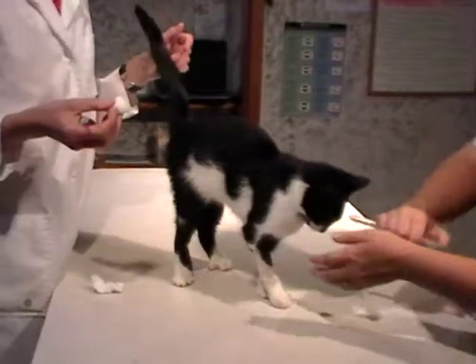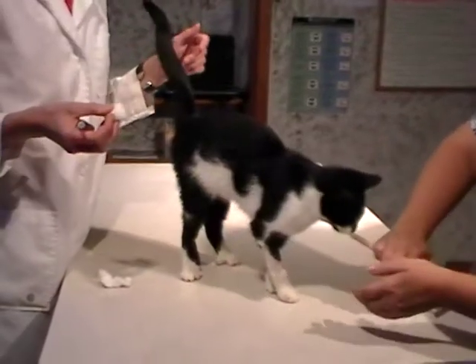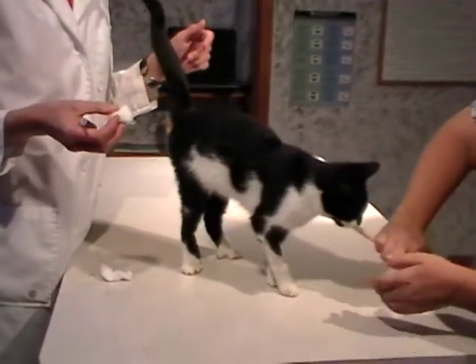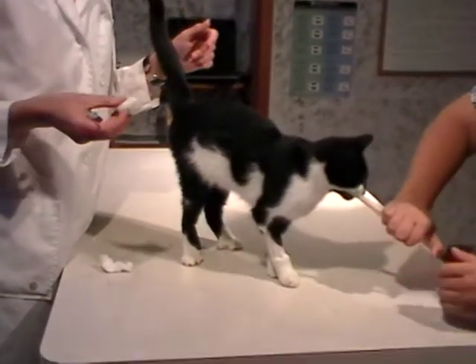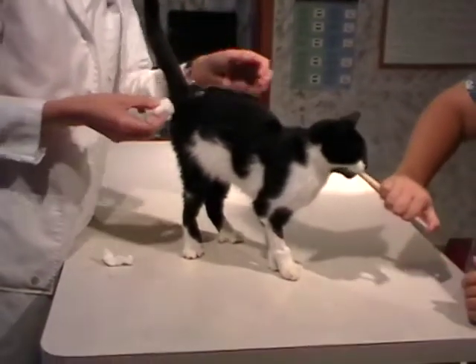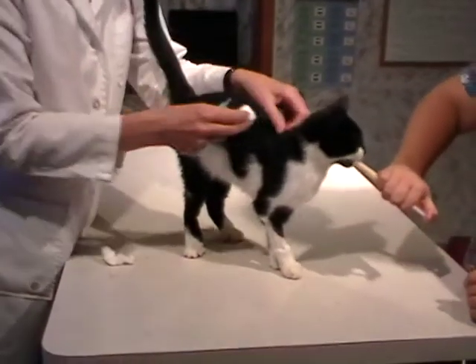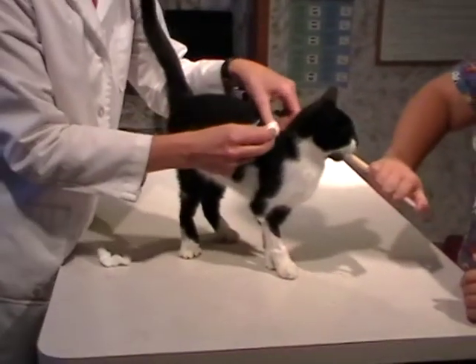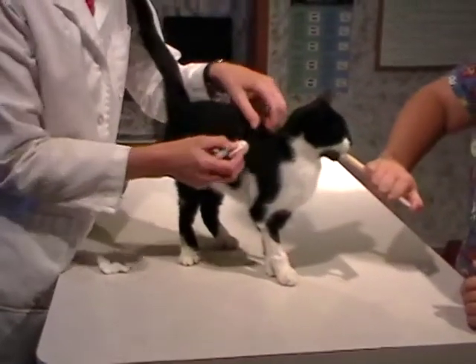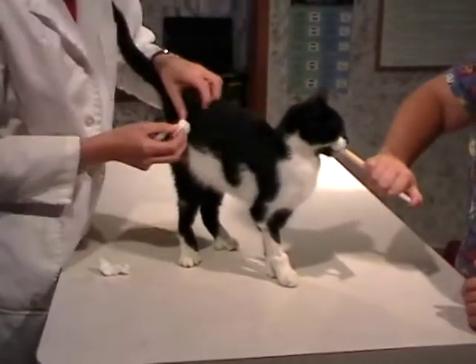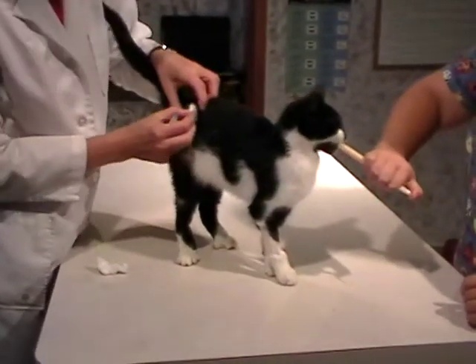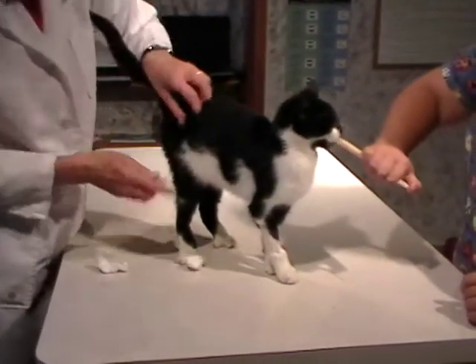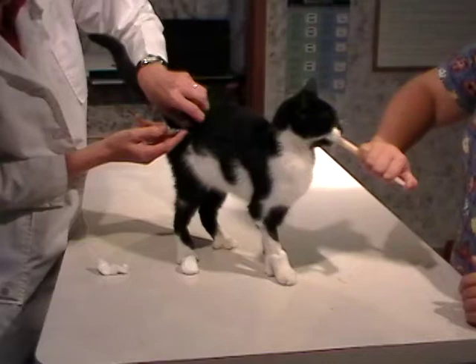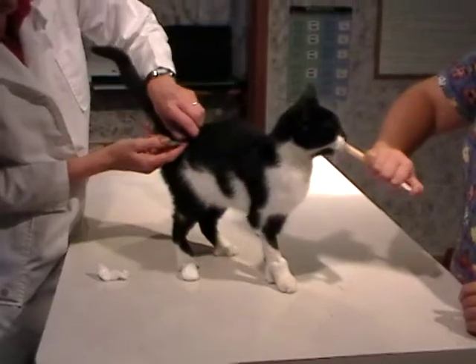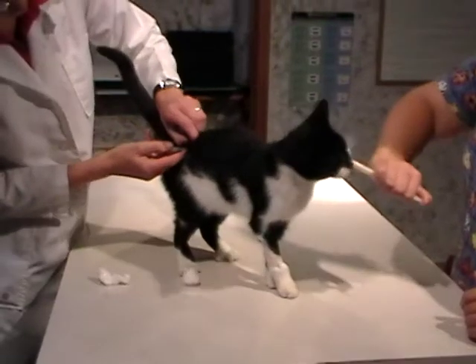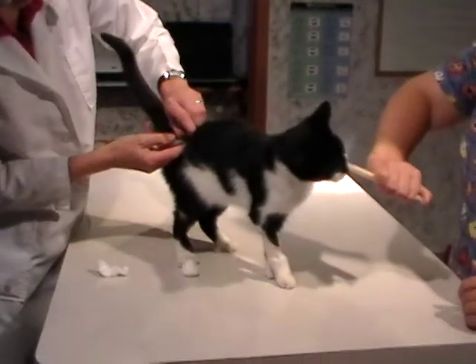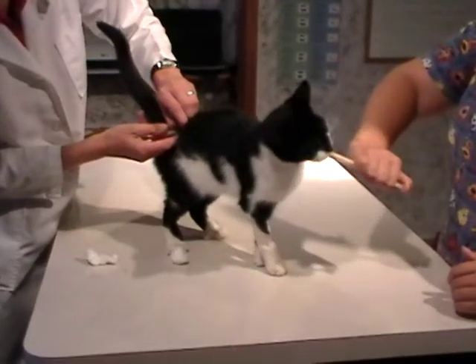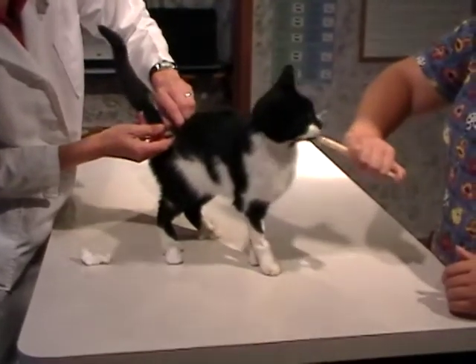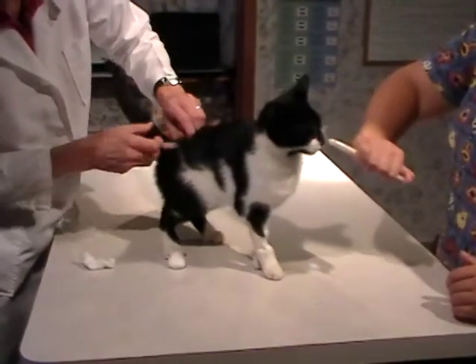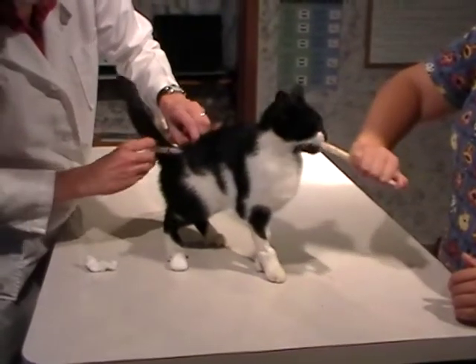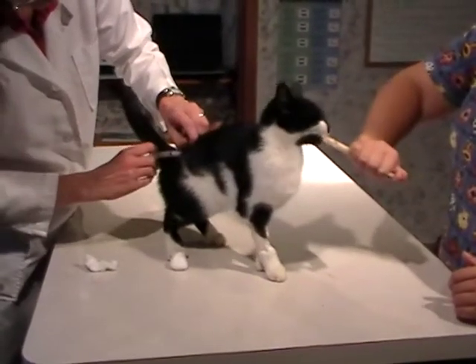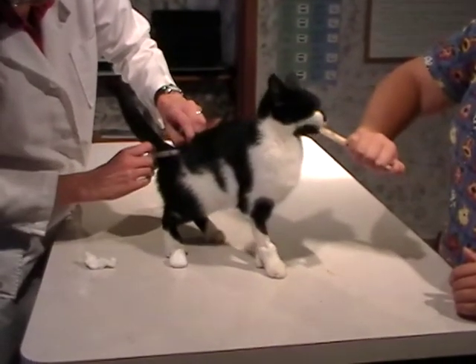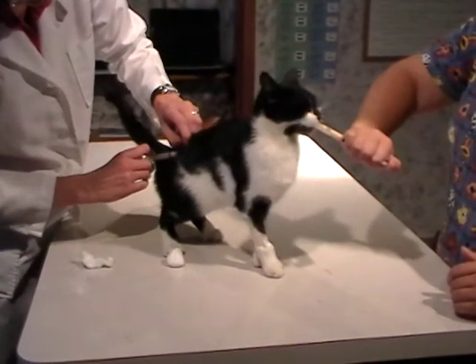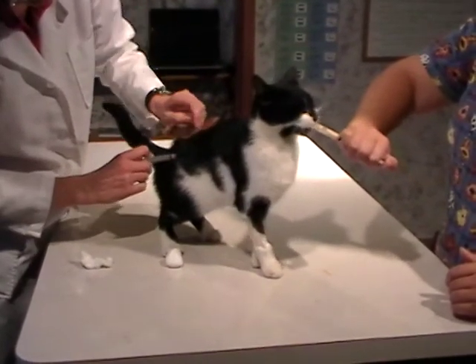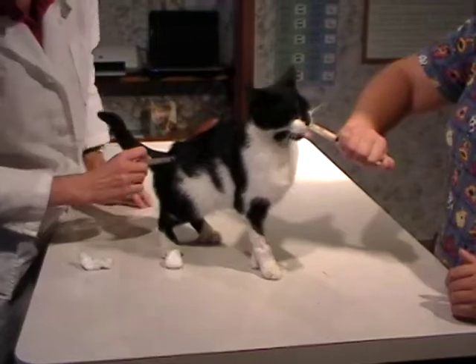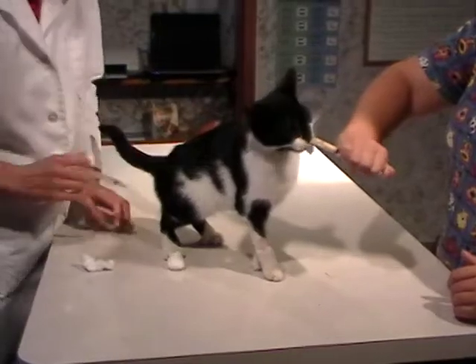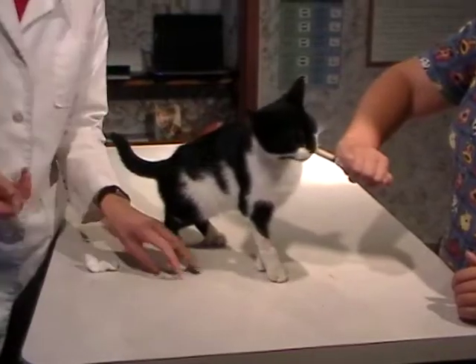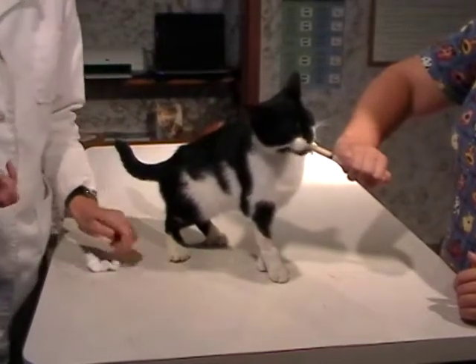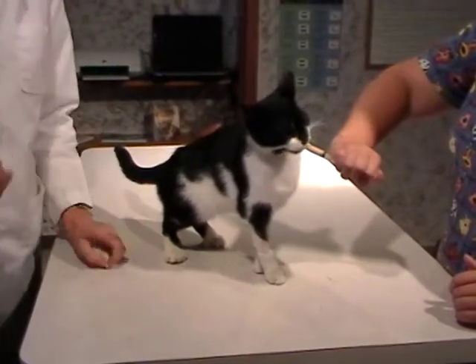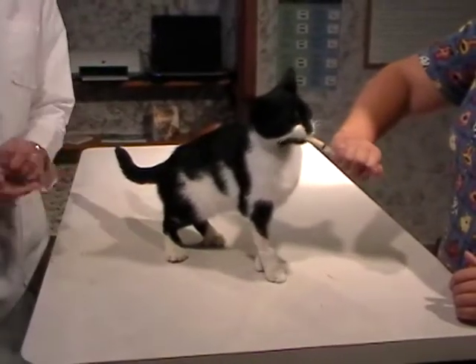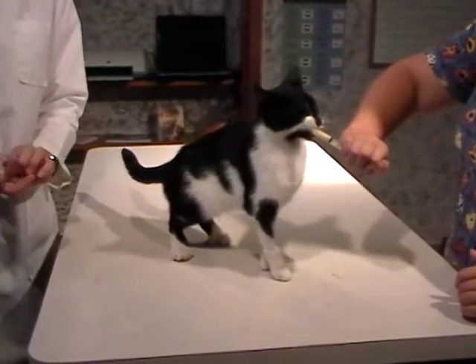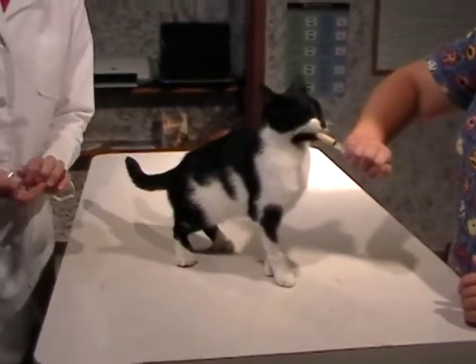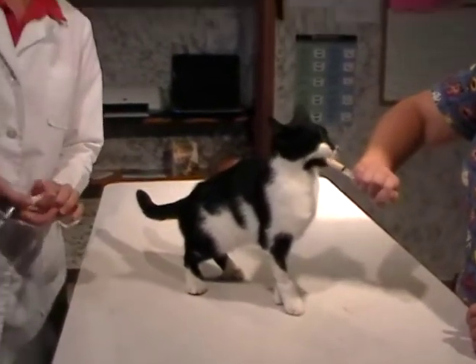Kitty here is going to be getting her liver paste treat and she'll be distracted and much more interested in that. Kind of combine our efforts here. Yeah, a little pinch from the needle, but she's actually more interested in the paste and she gets rewarded throughout as well as when we're done.